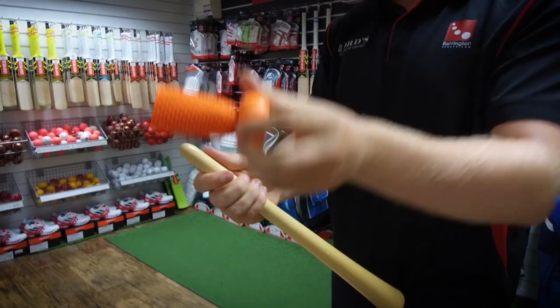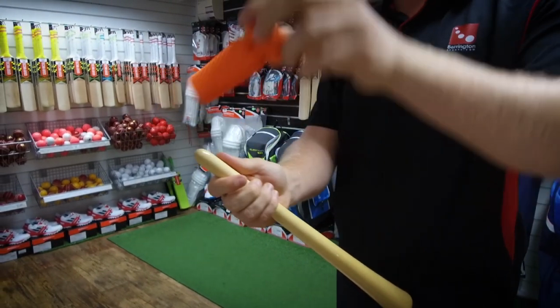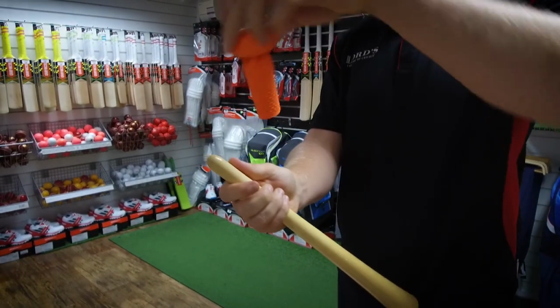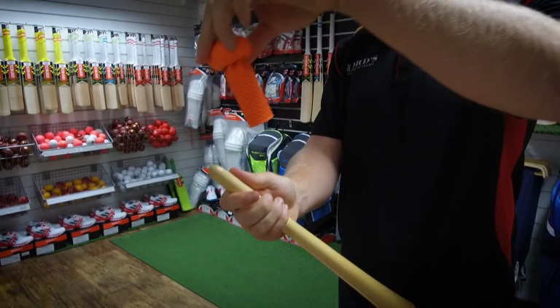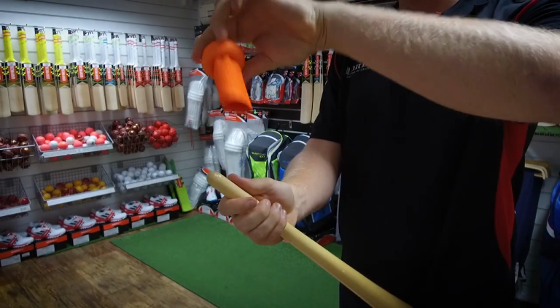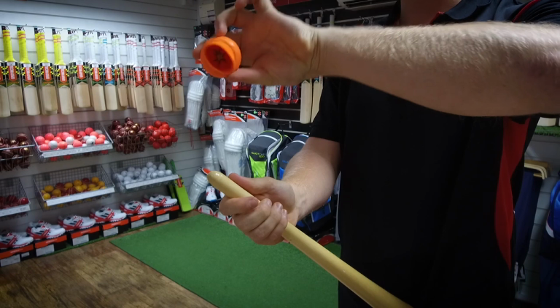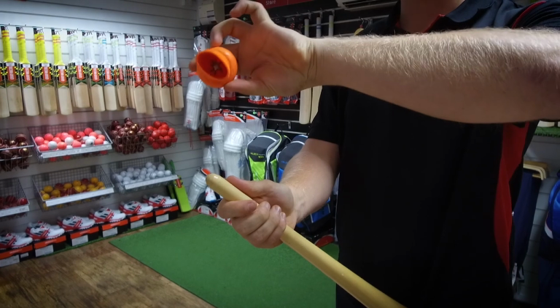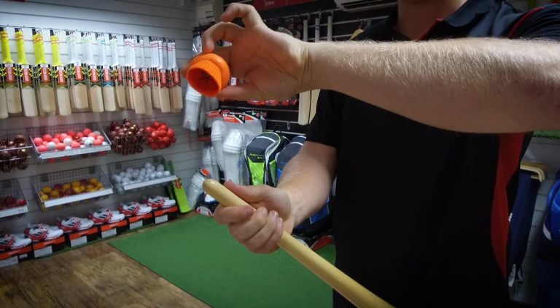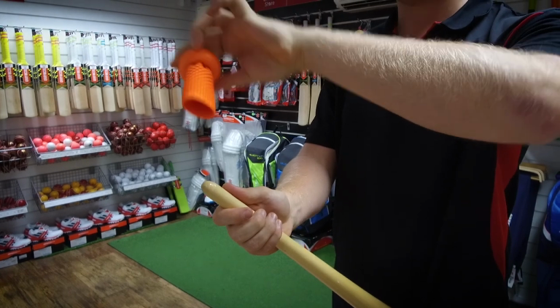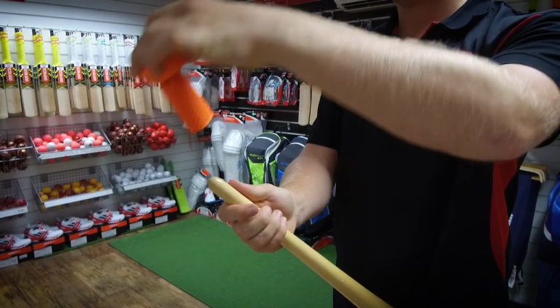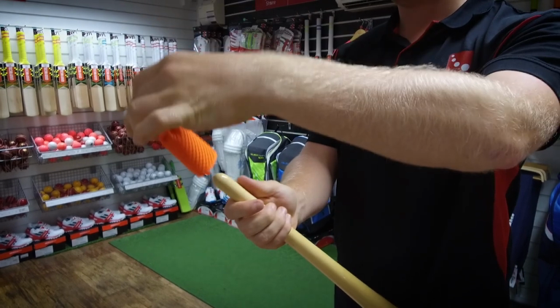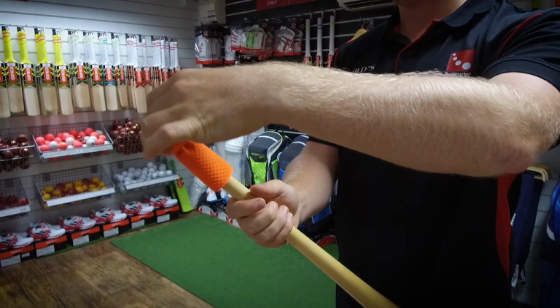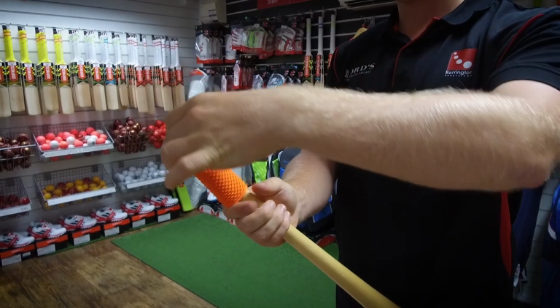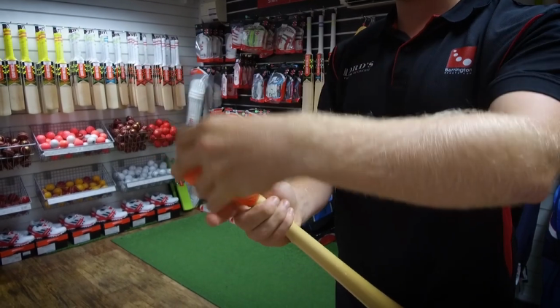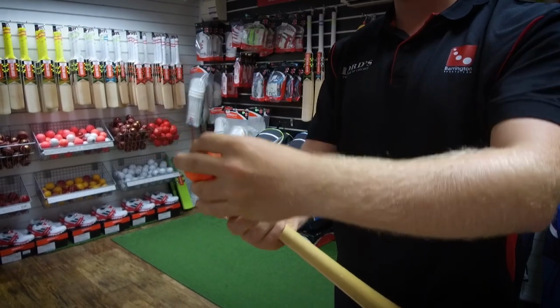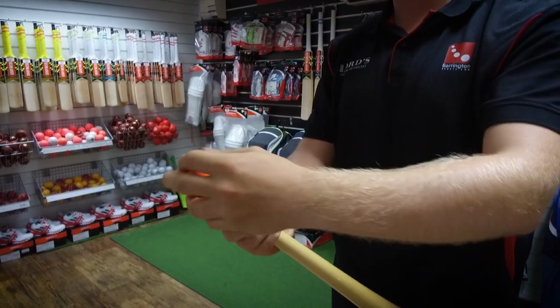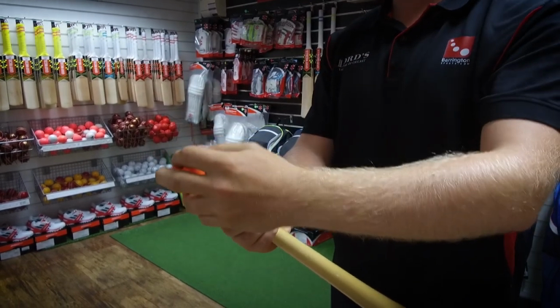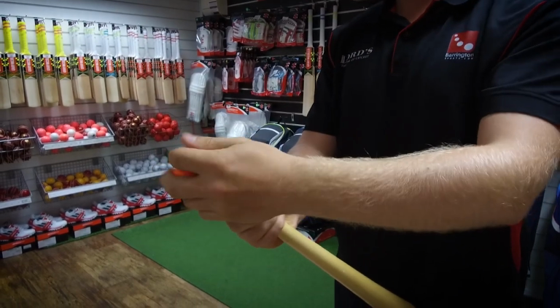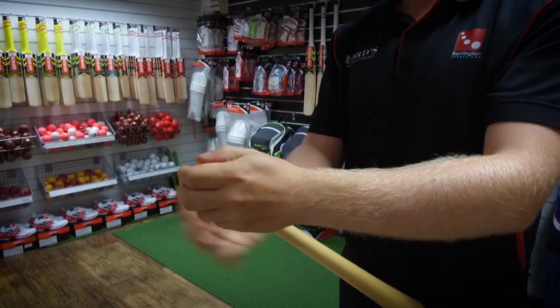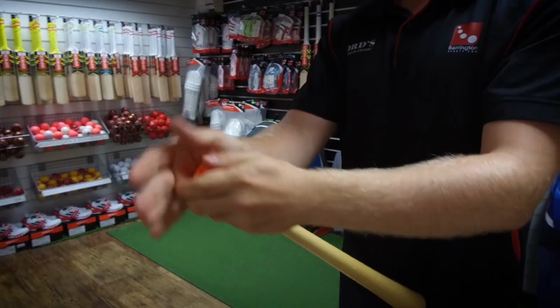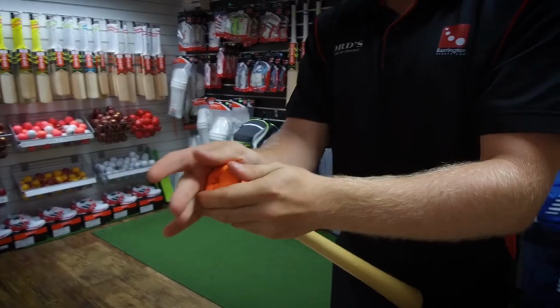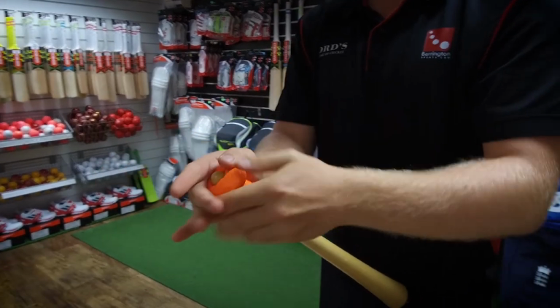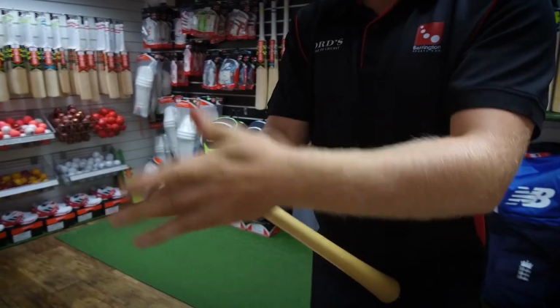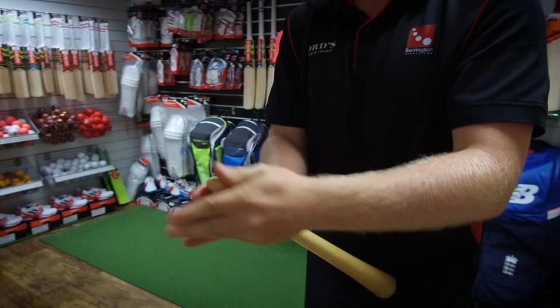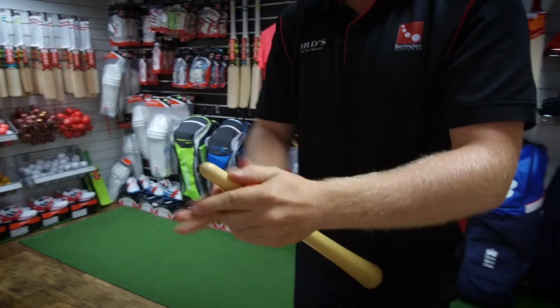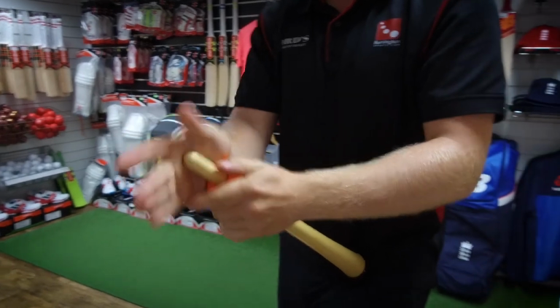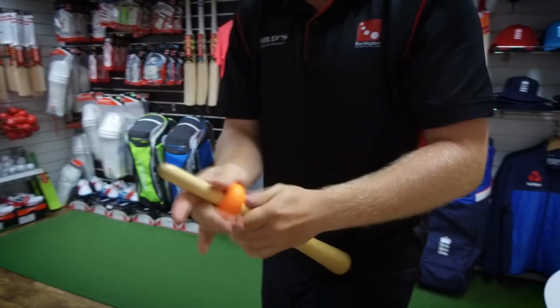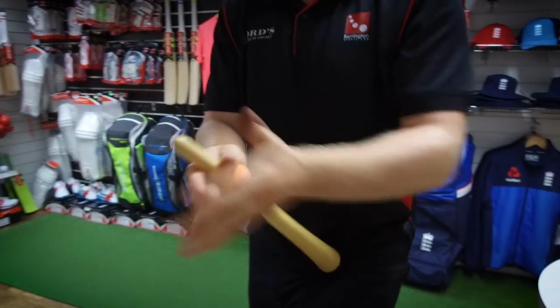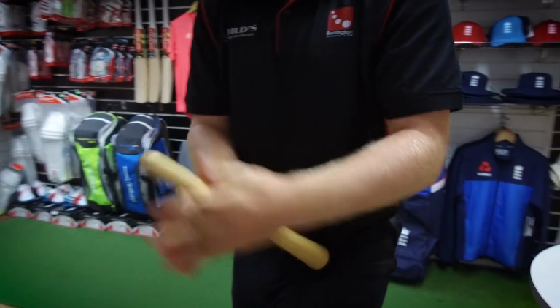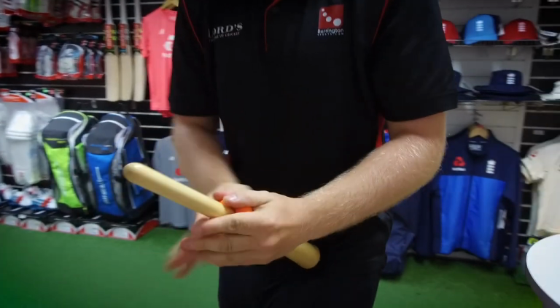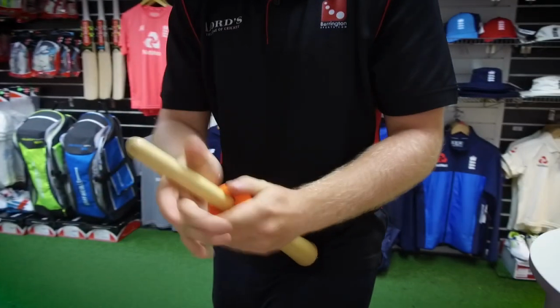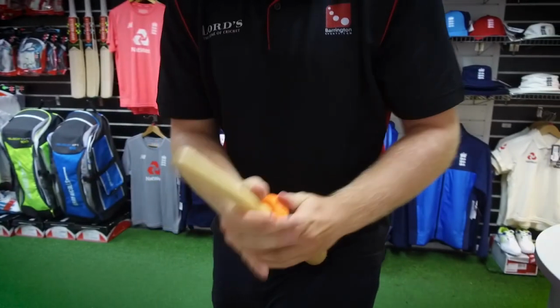And then you flip it over and you stick this end back over the hole. And then you start rolling back the way you came, towards the bottom of the cone.